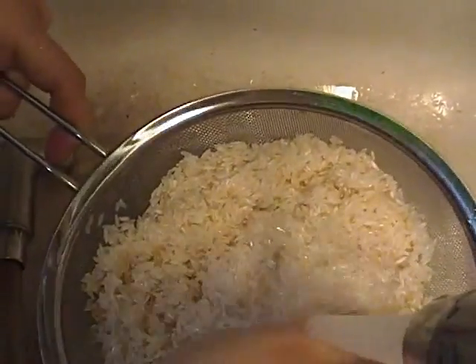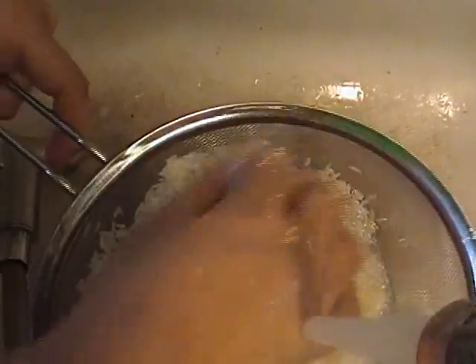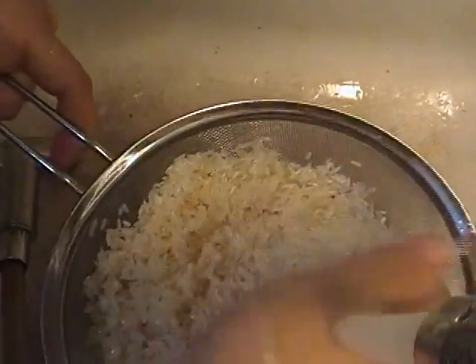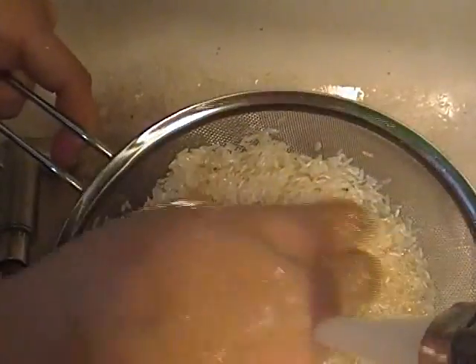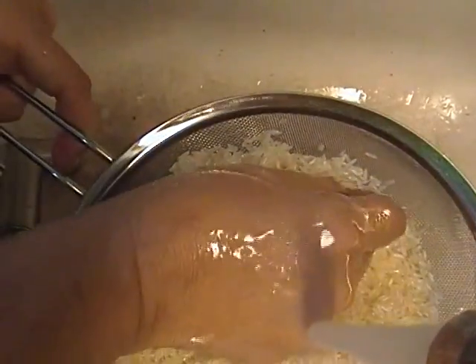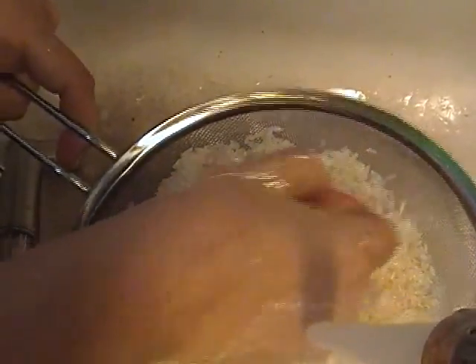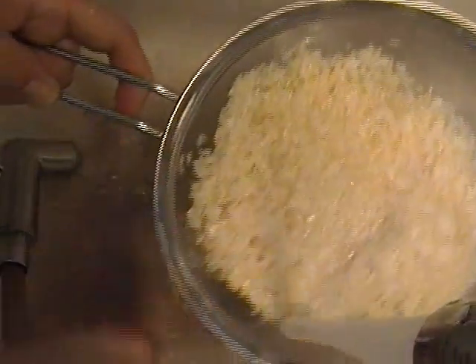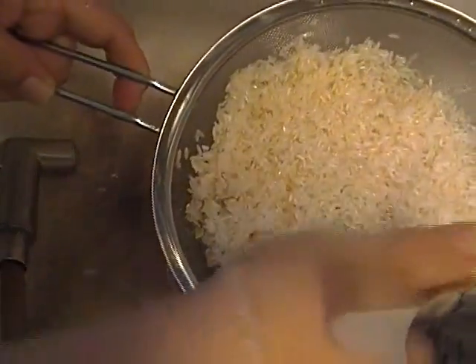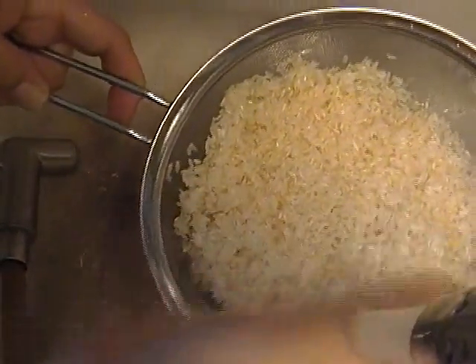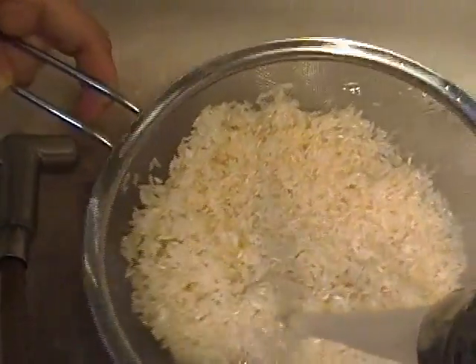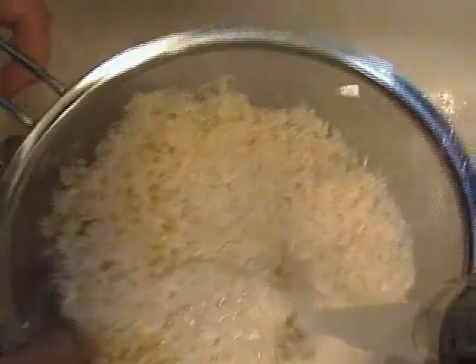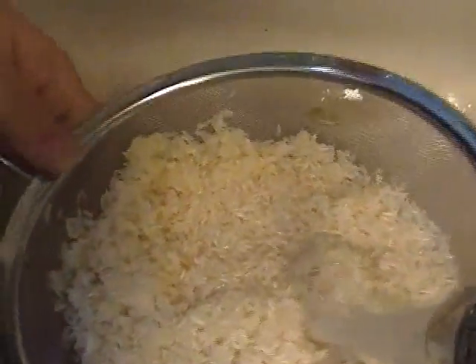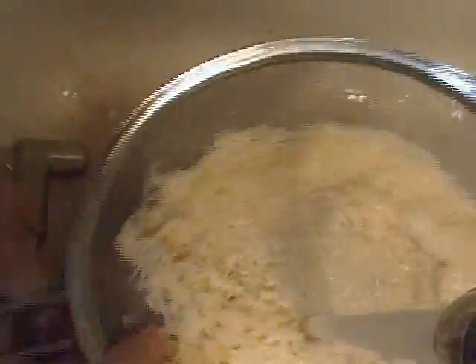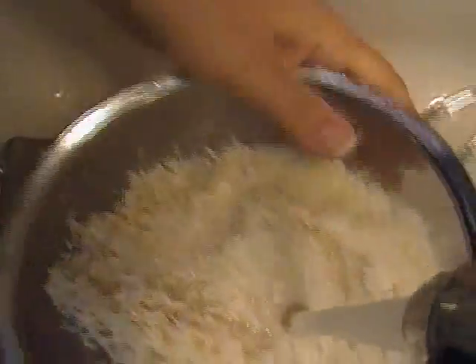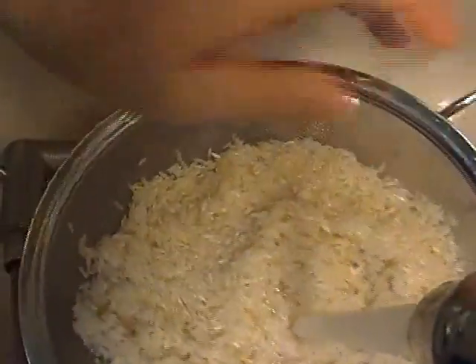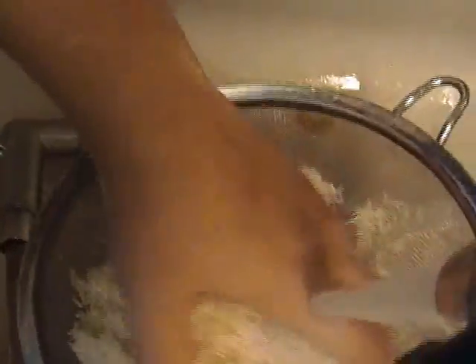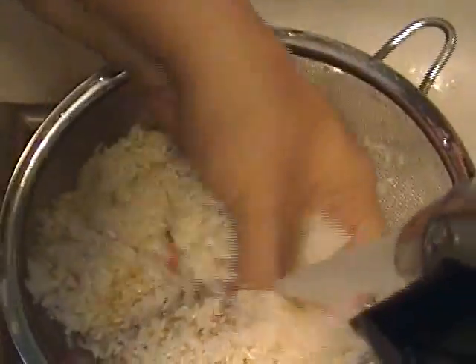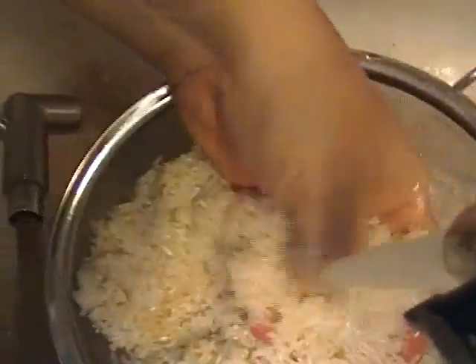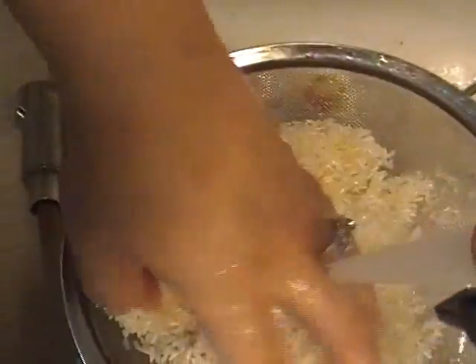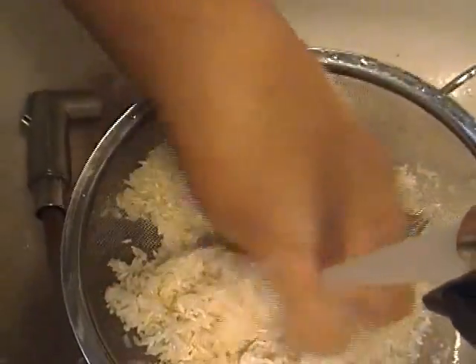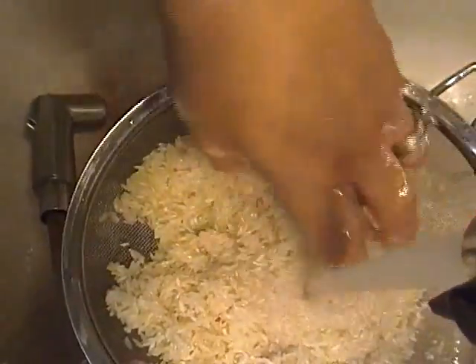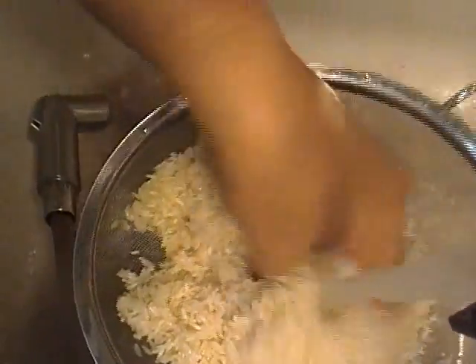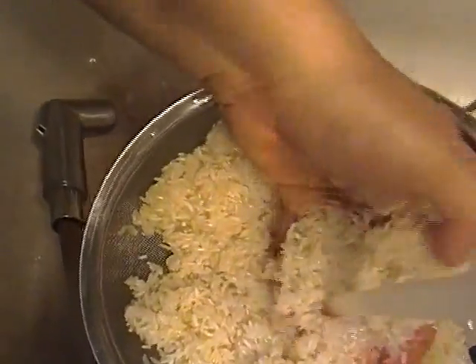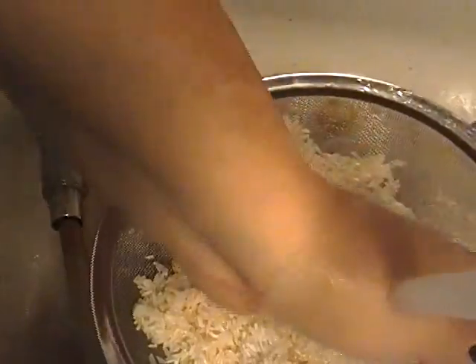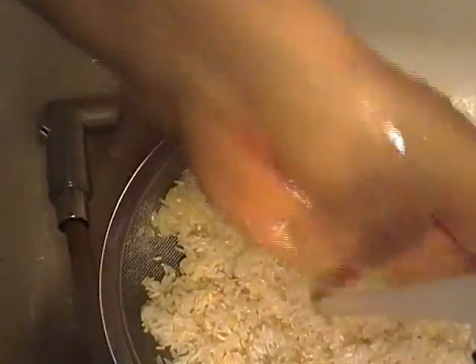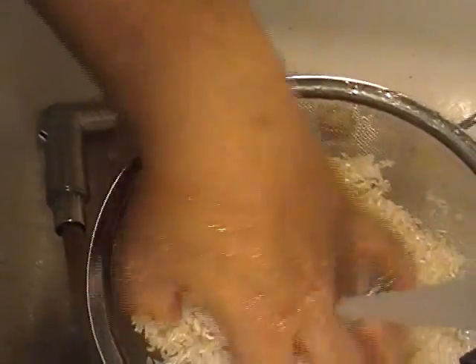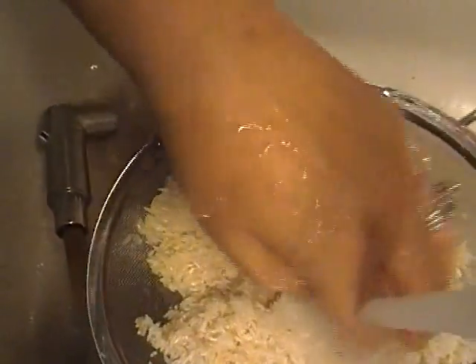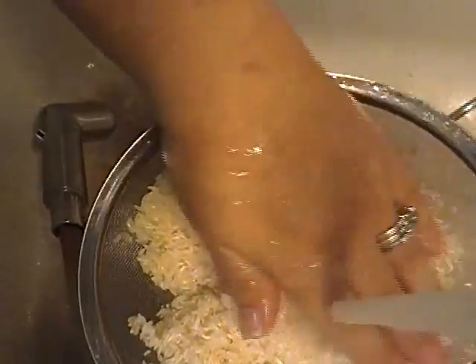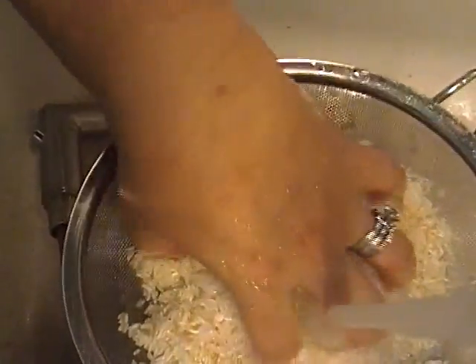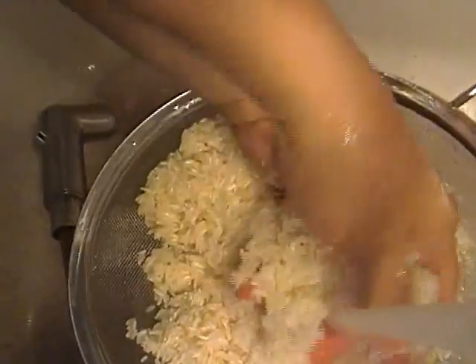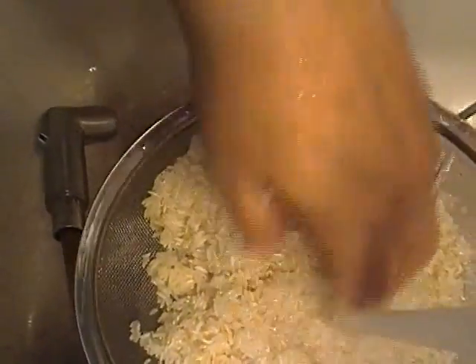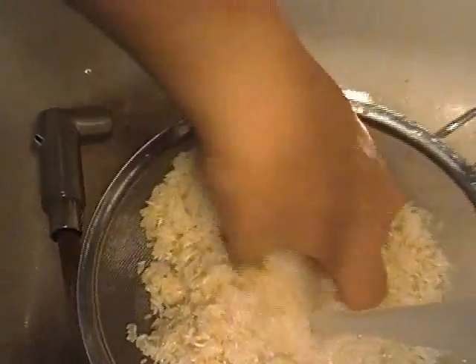It also gives you the opportunity, if you've had rice in storage, to check it and make sure there are no critters helping themselves to your rice — and kick them out, toss it, or whatever you're going to do with it.